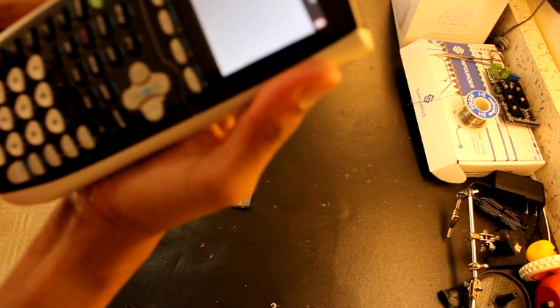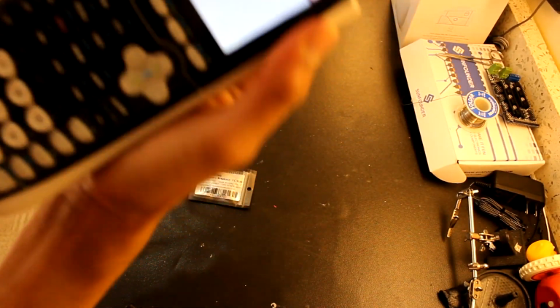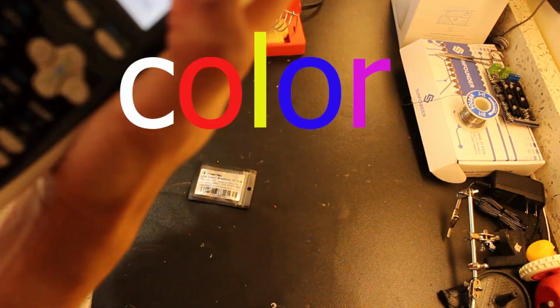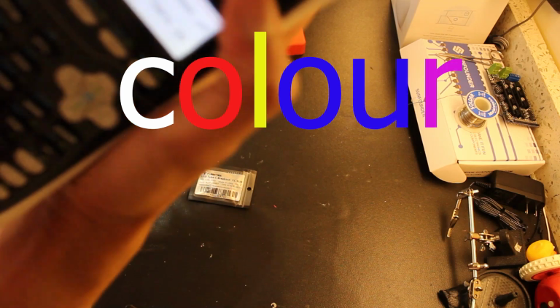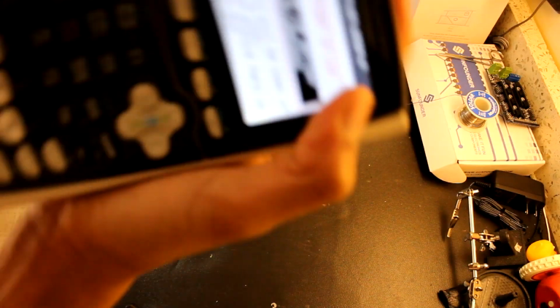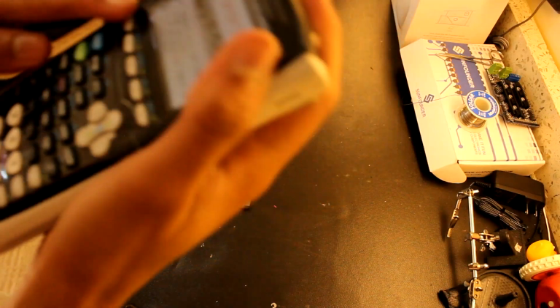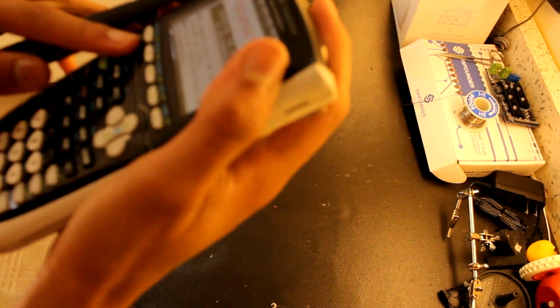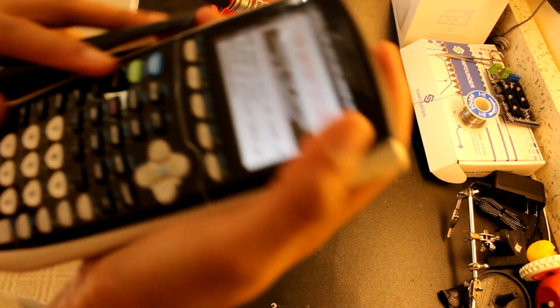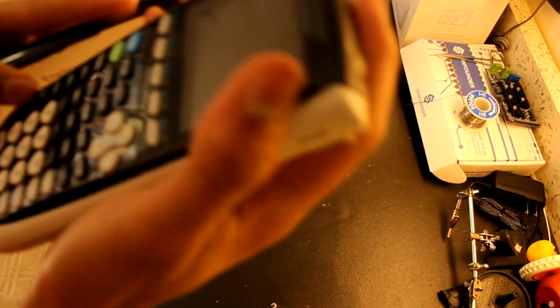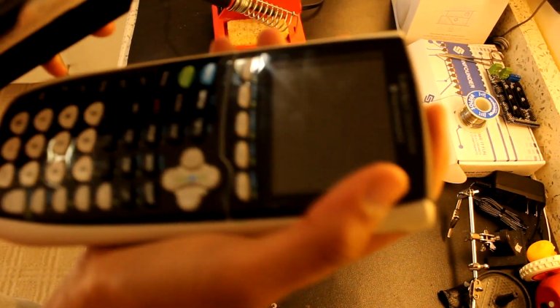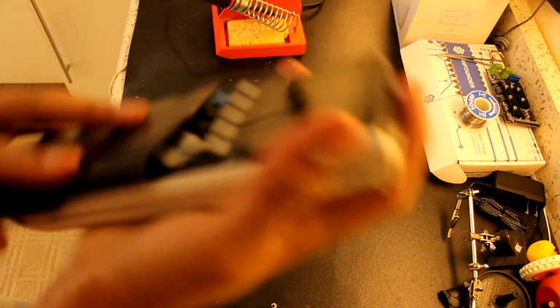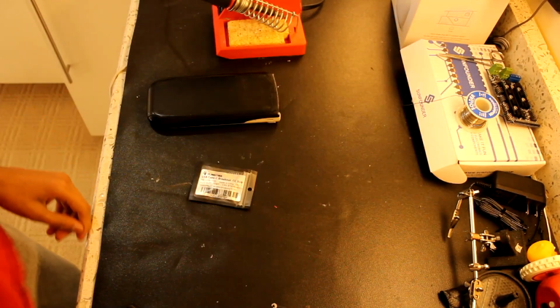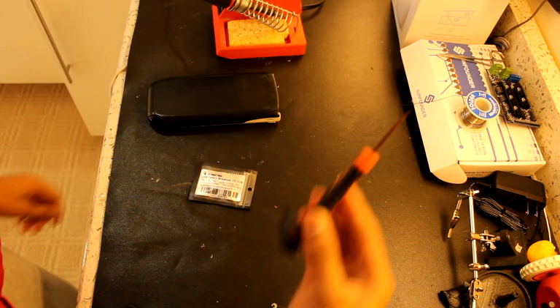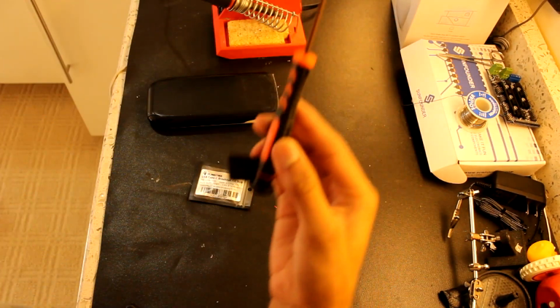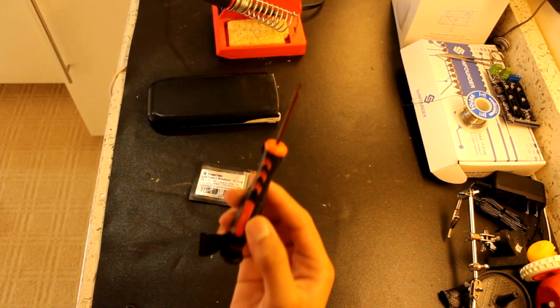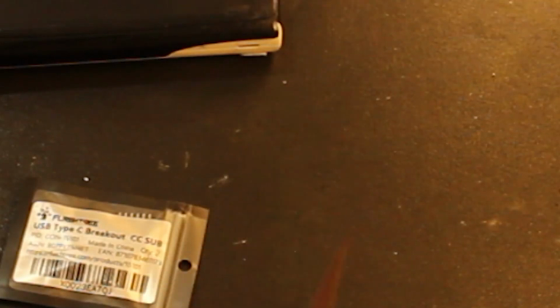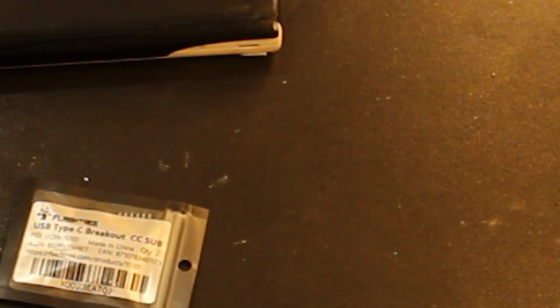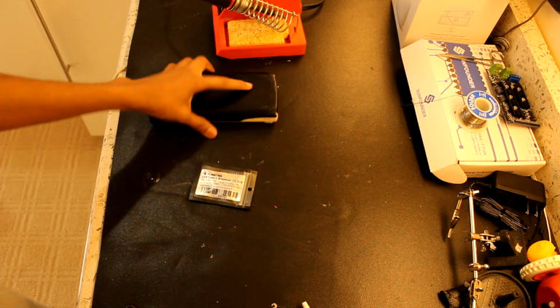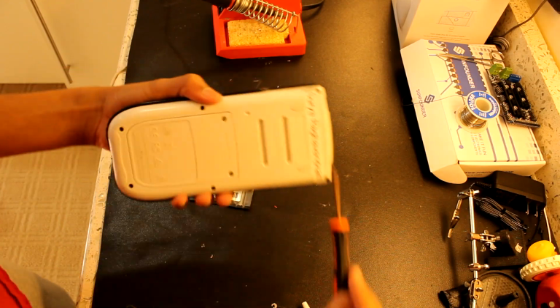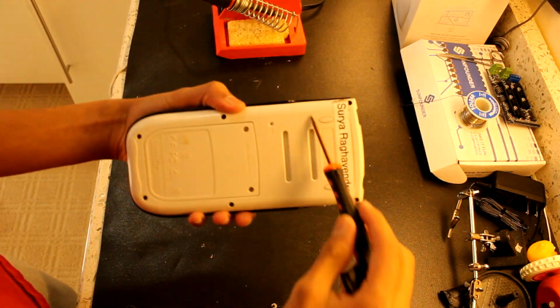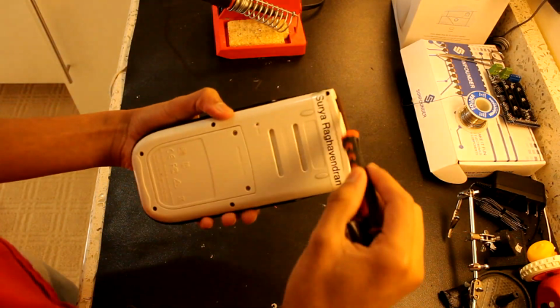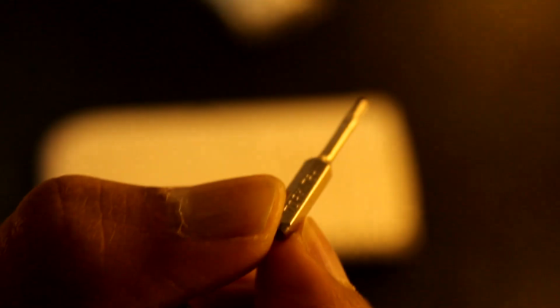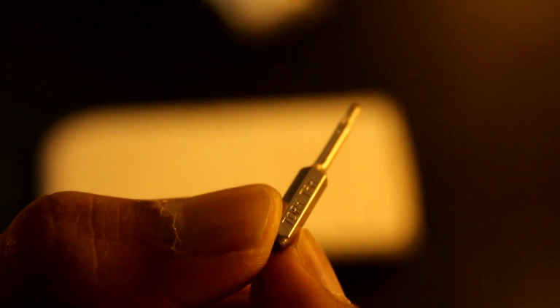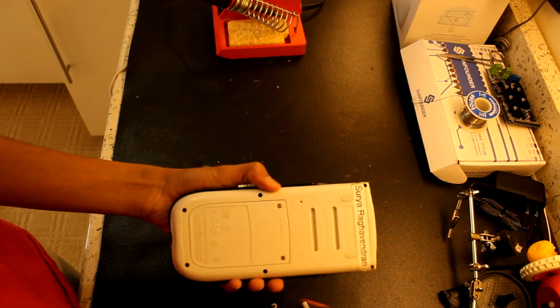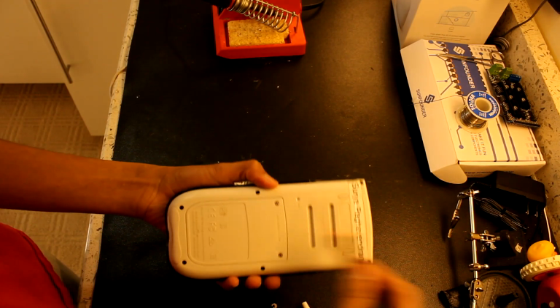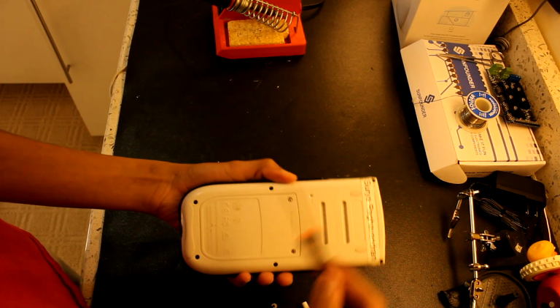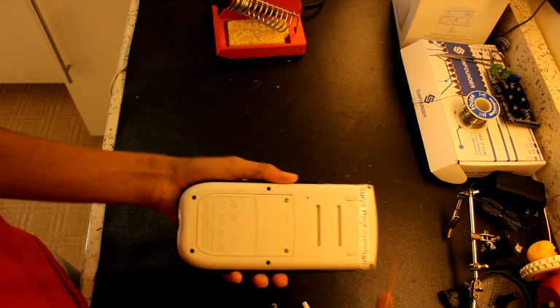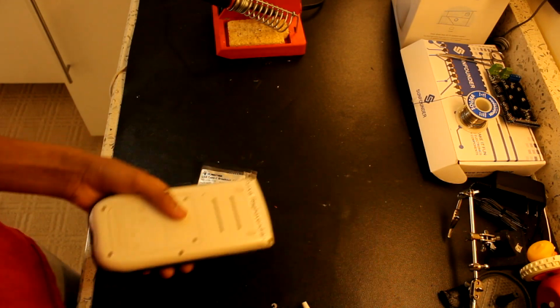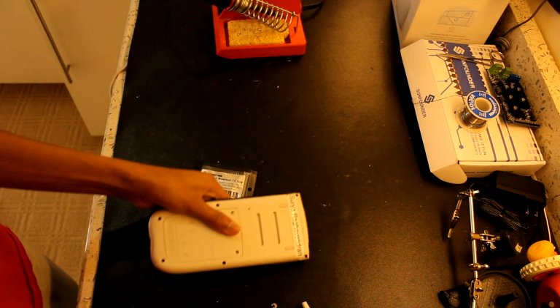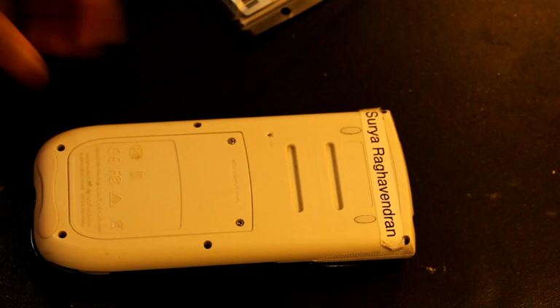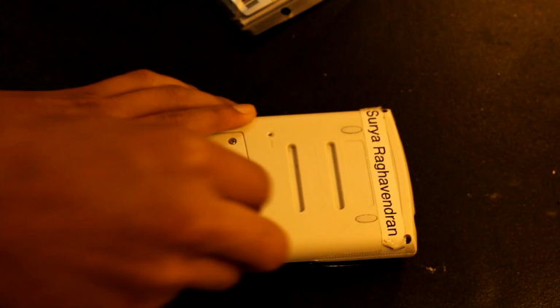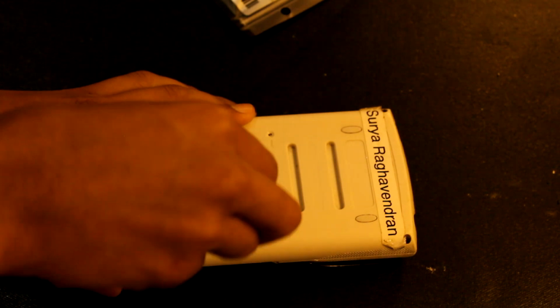Guess what? That's right — Color, low battery. Yeah, we're gonna charge that. You need a screwdriver. Torx T4 bolts, so you need to get those out. Torx 4. Let's go.